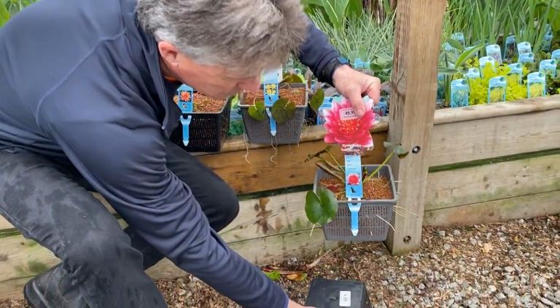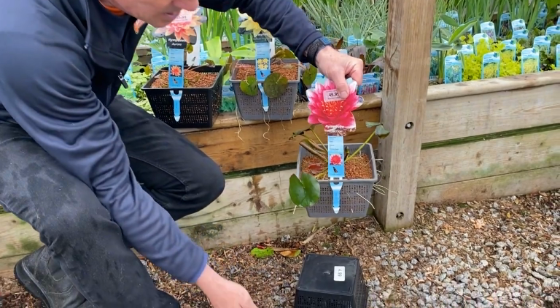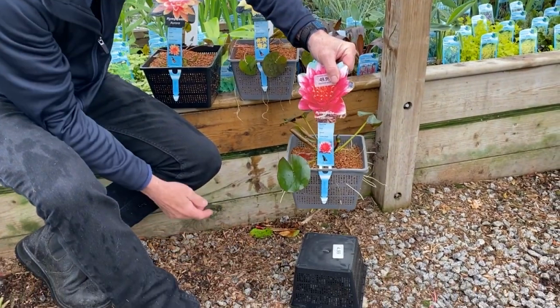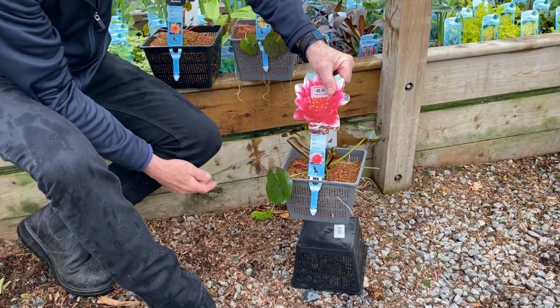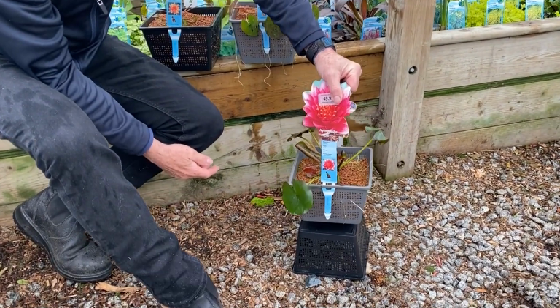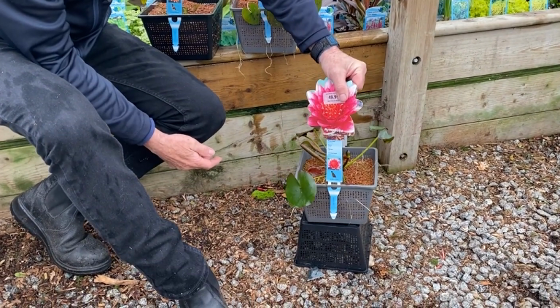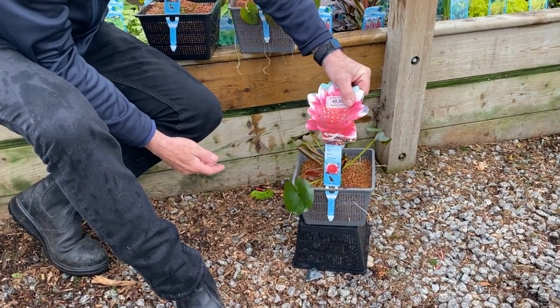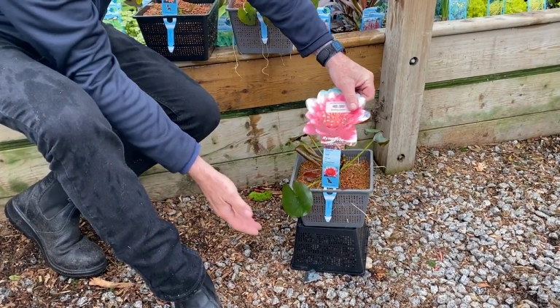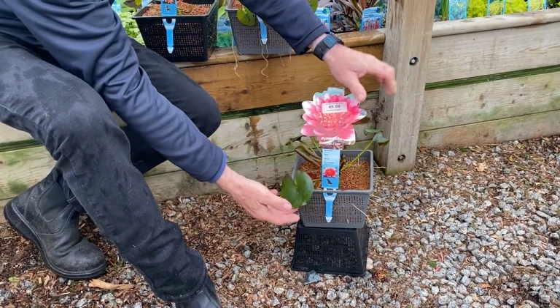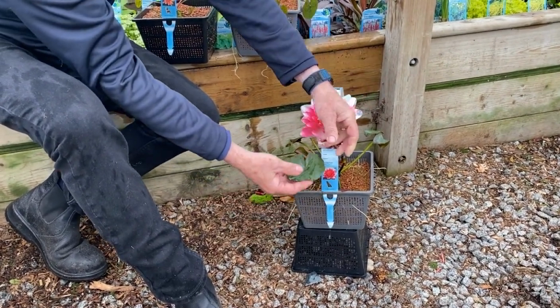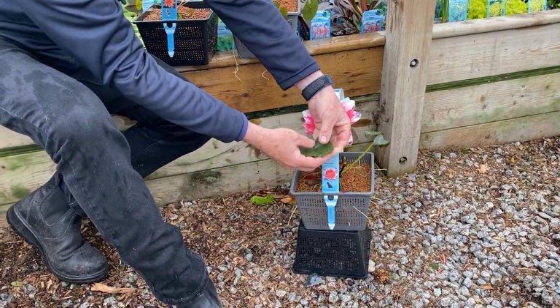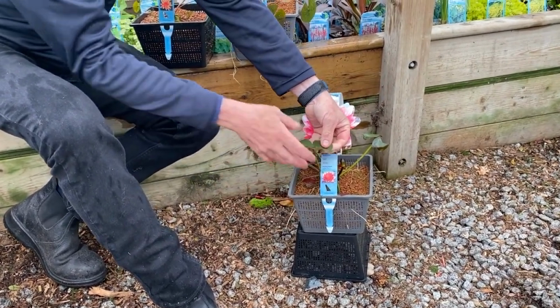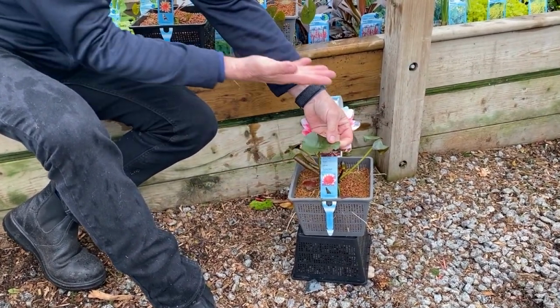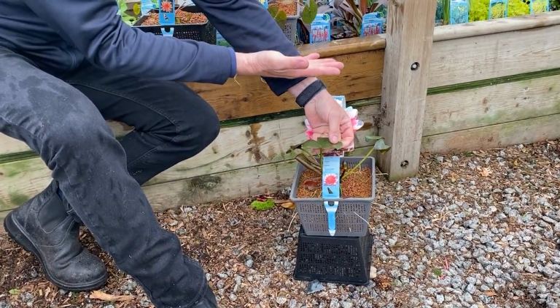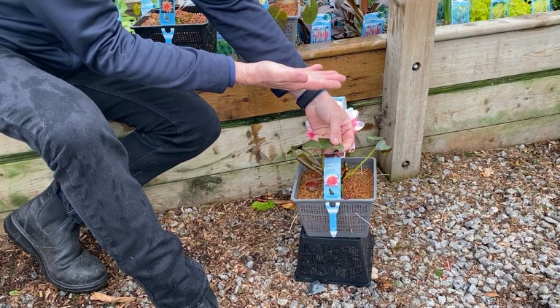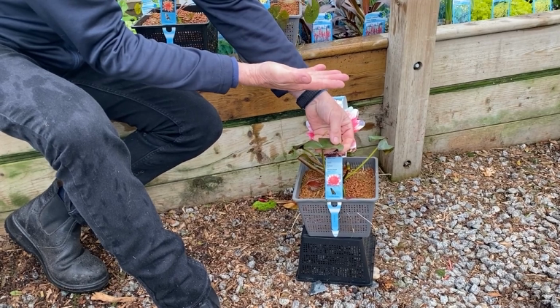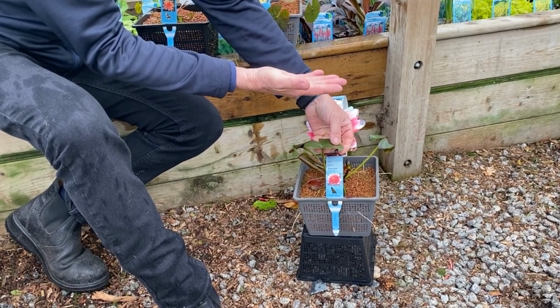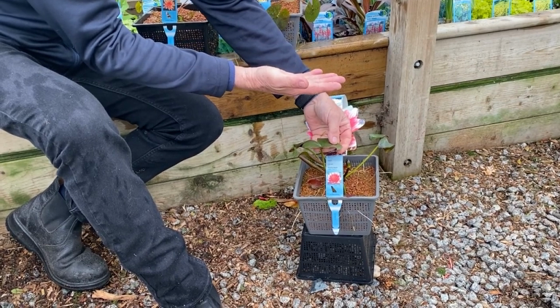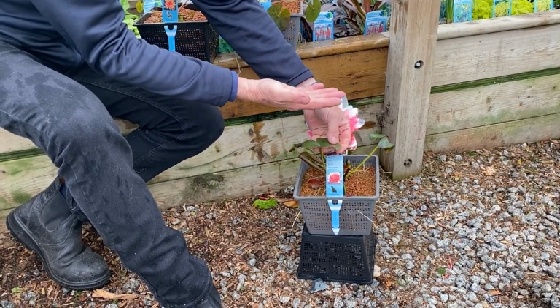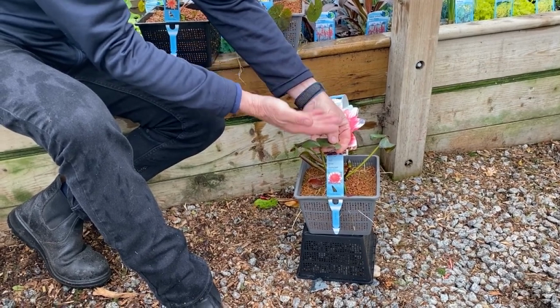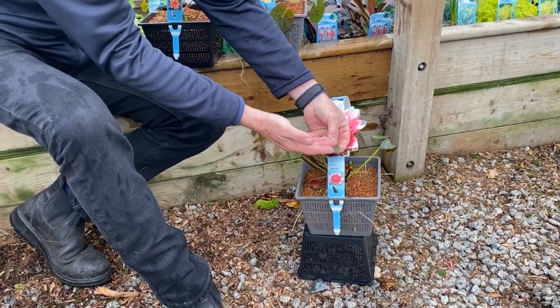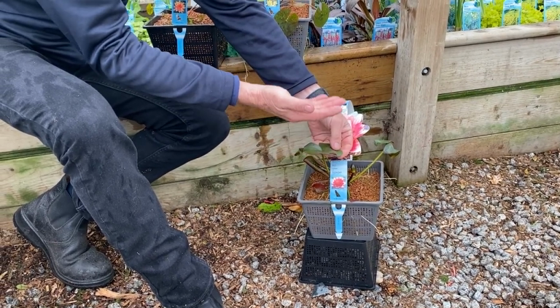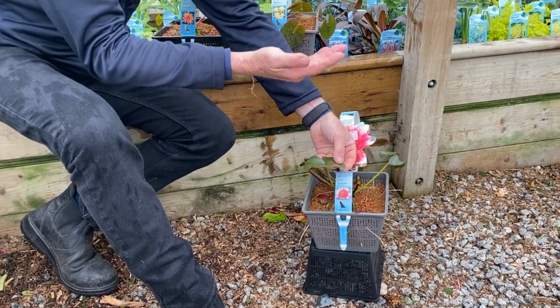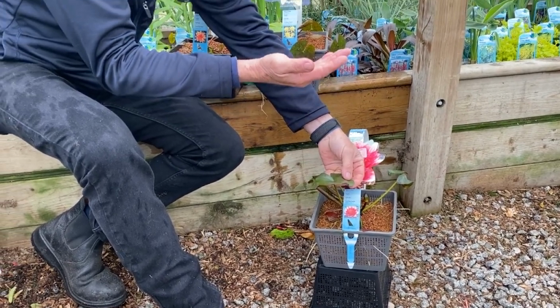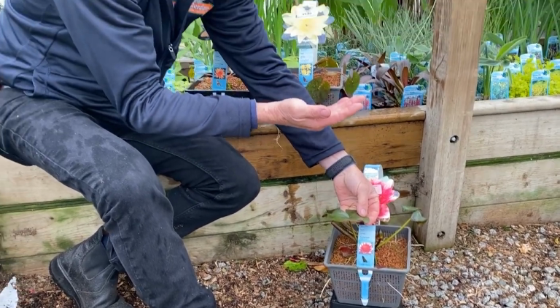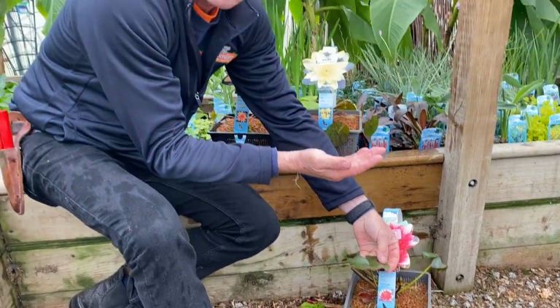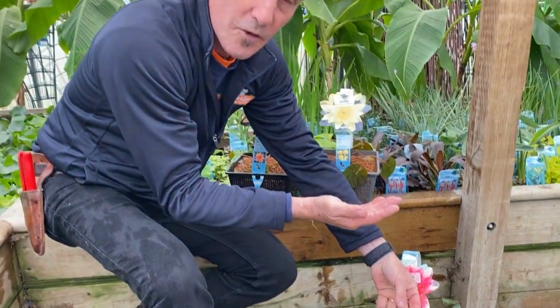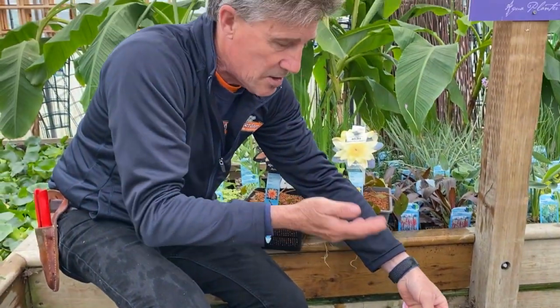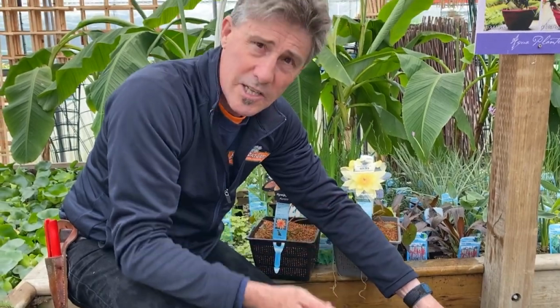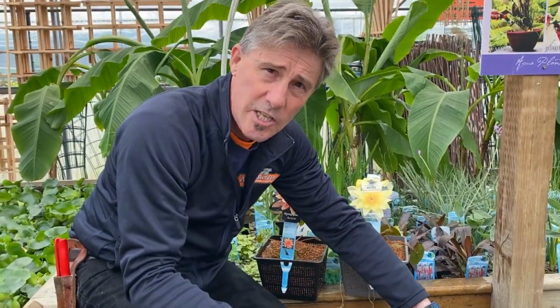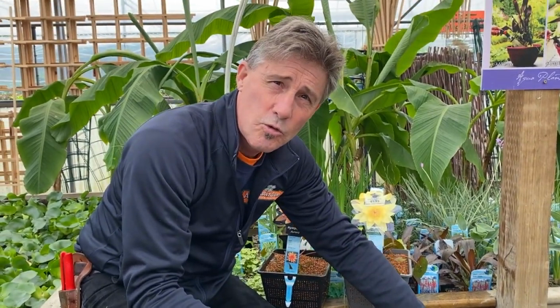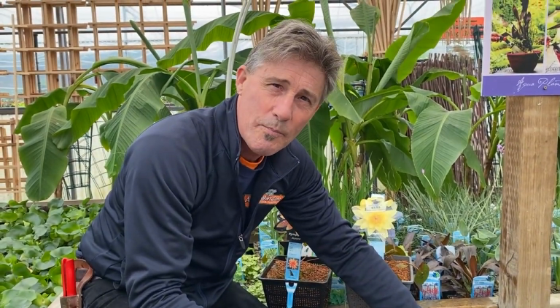Even if the leaves are just a few inches down, in one or two days they'll extend and grow right up to the surface, and you can continue to drop it down as they grow.